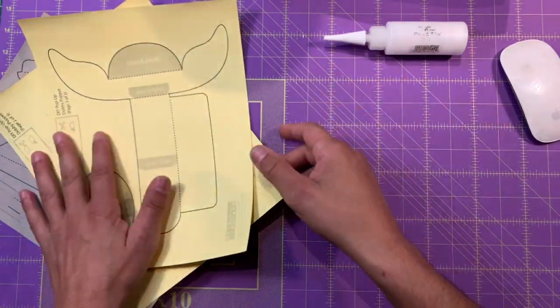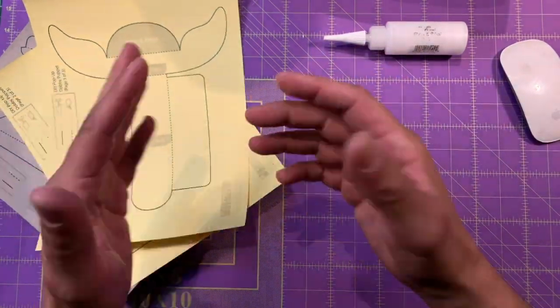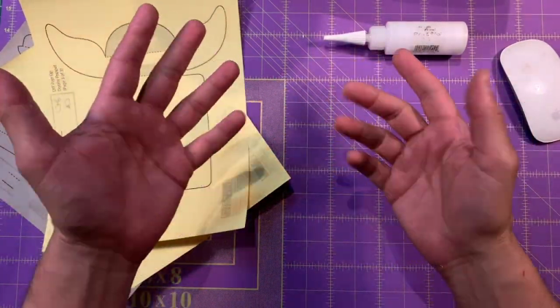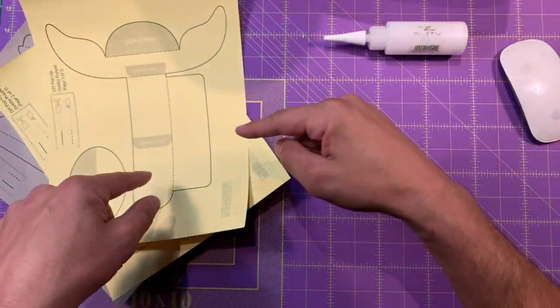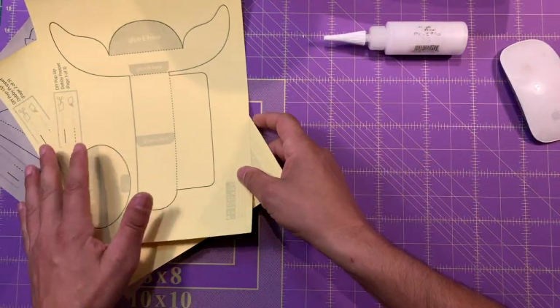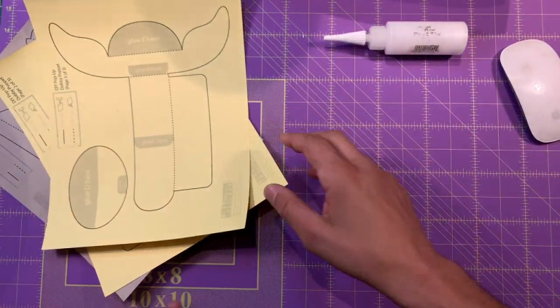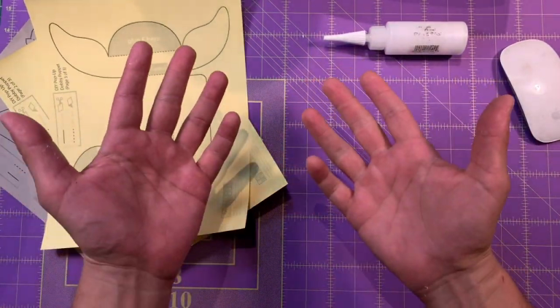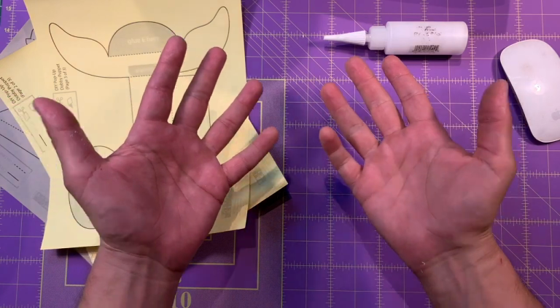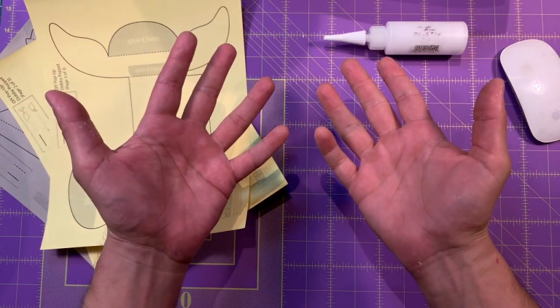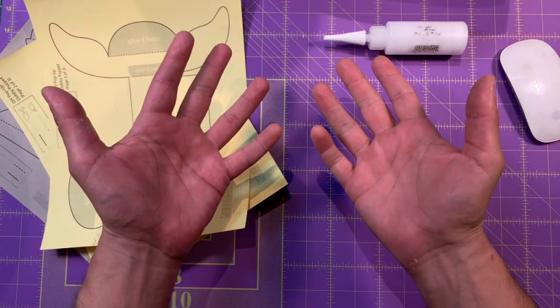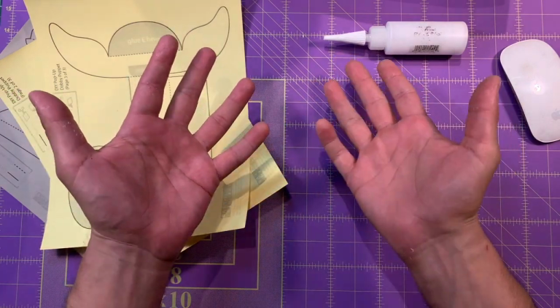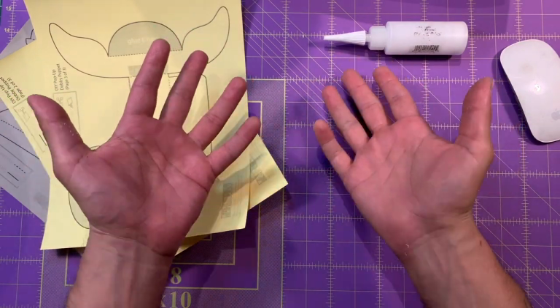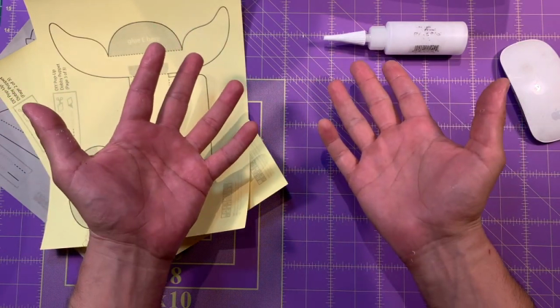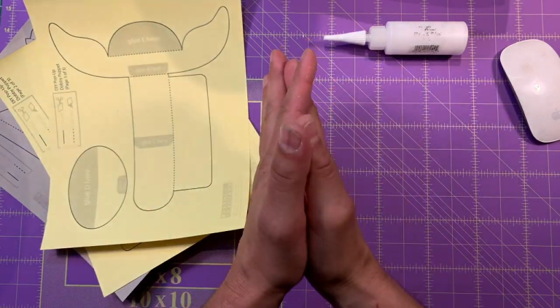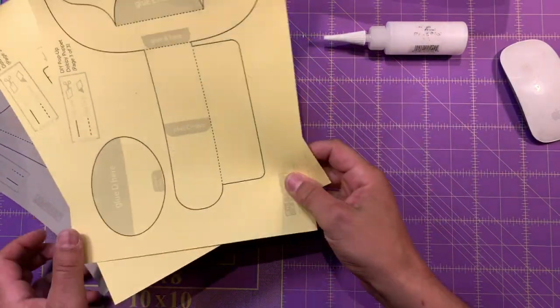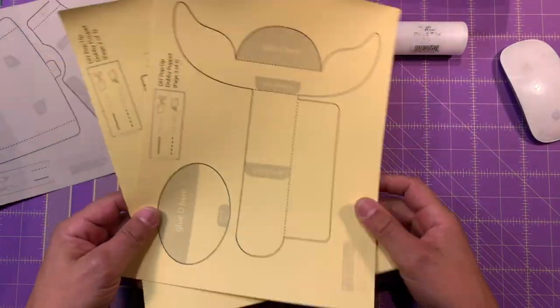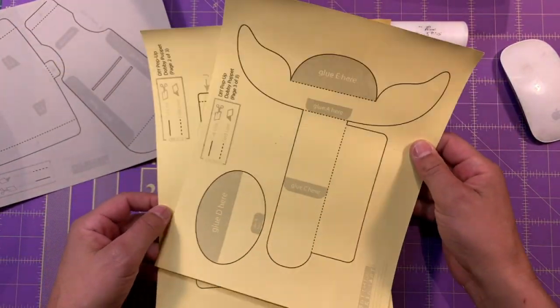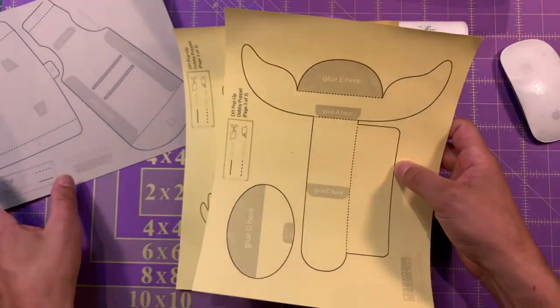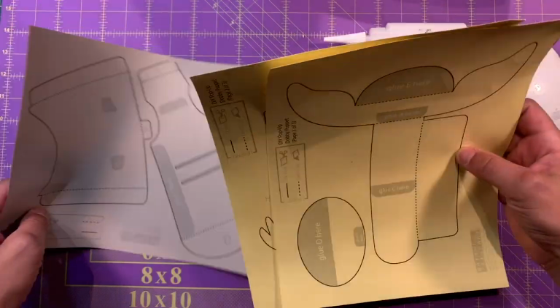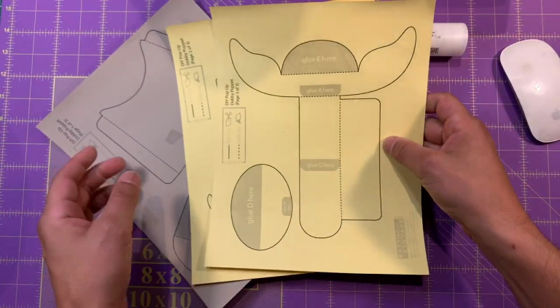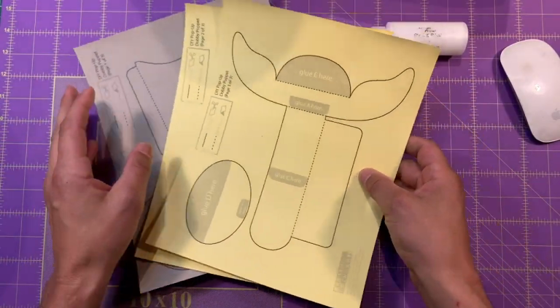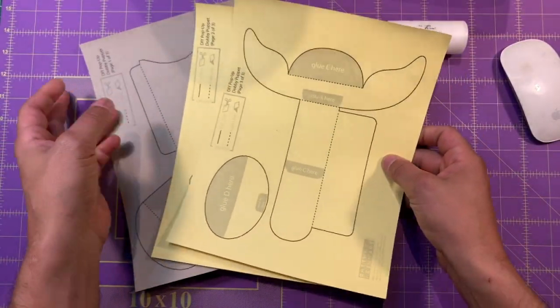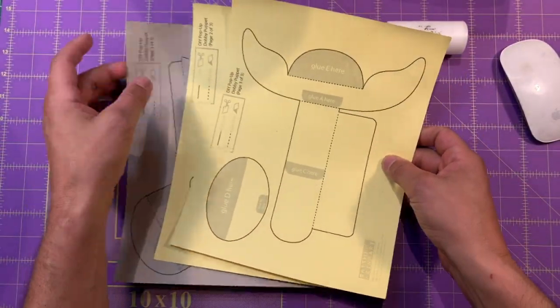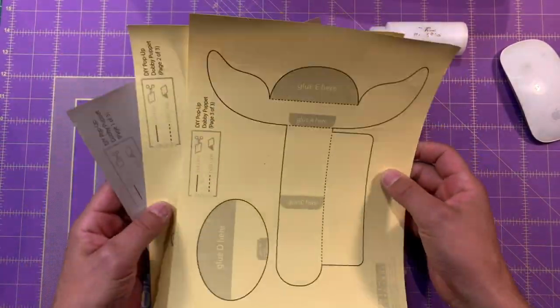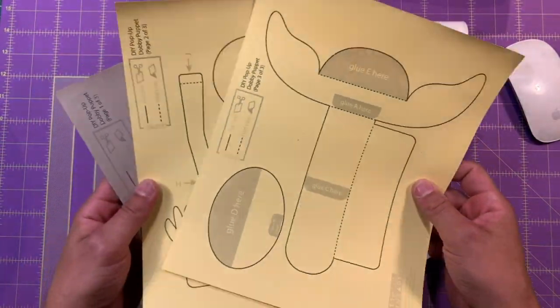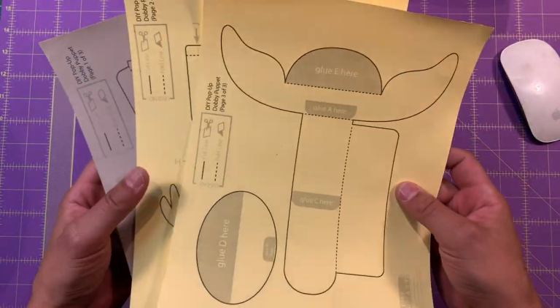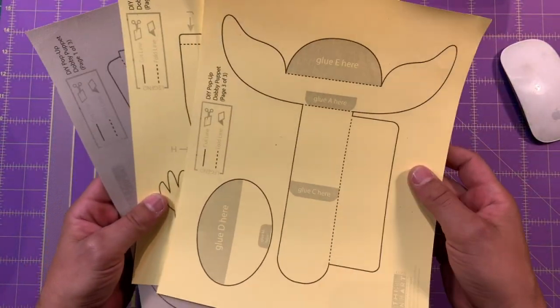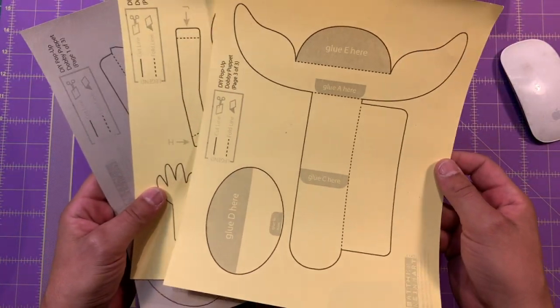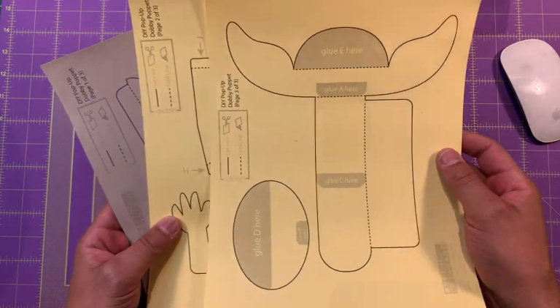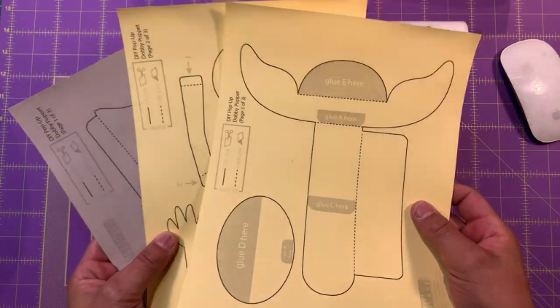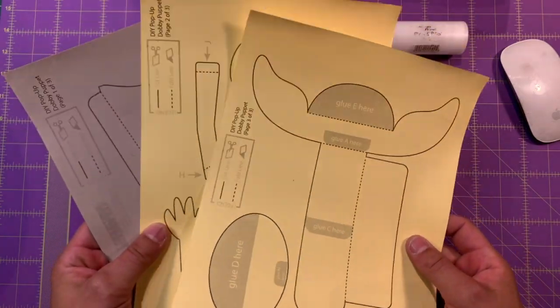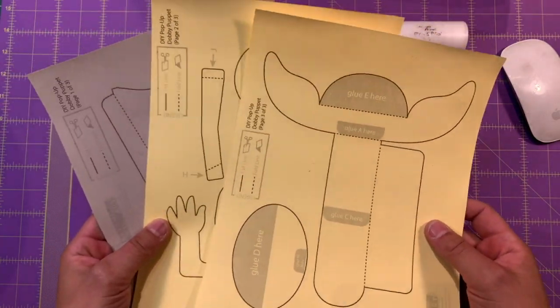So today, the craft that we're going to make — we're going to make our very own house elf puppet. So first, what you're going to need to do to get started with this DIY pop-up house elf craft.